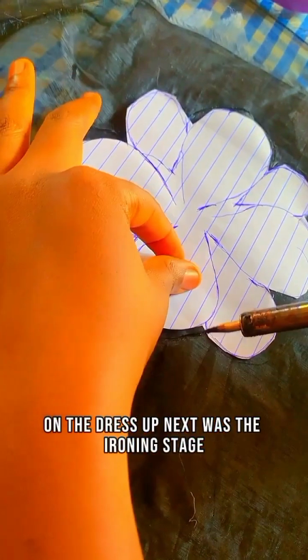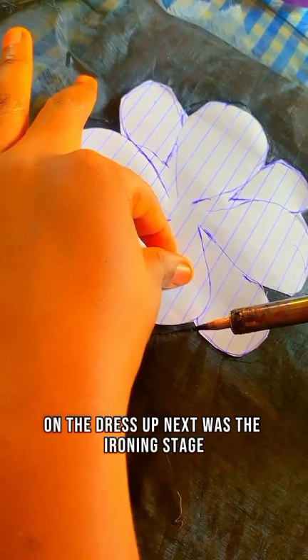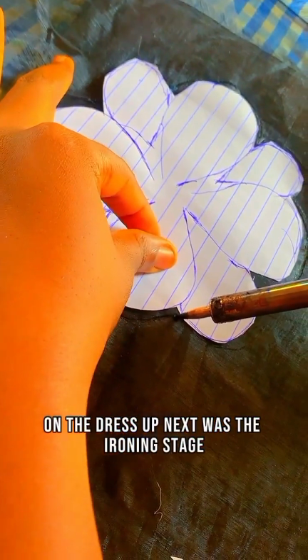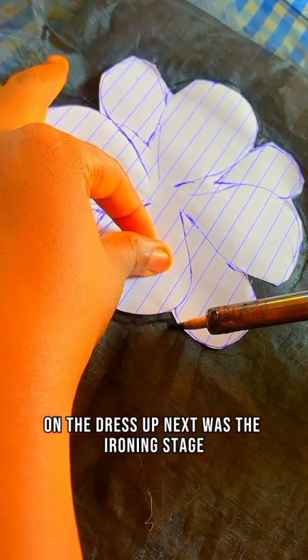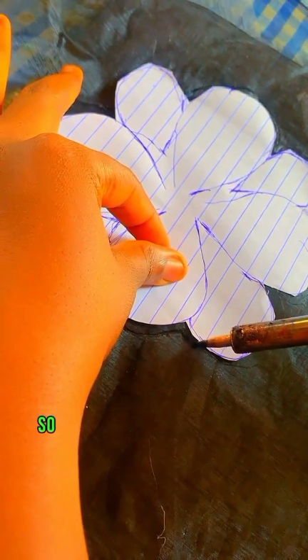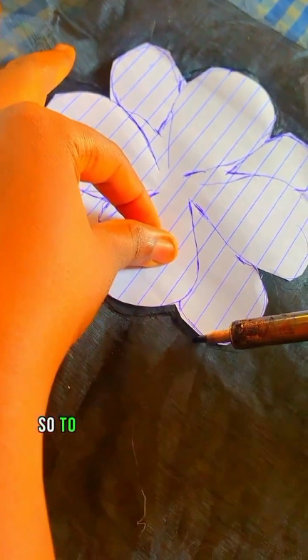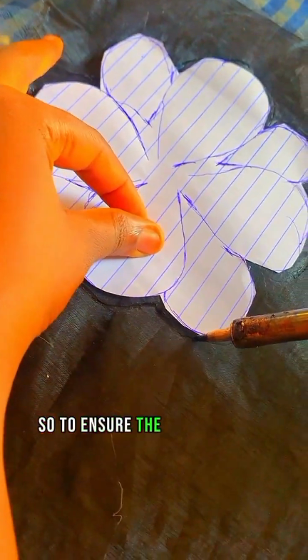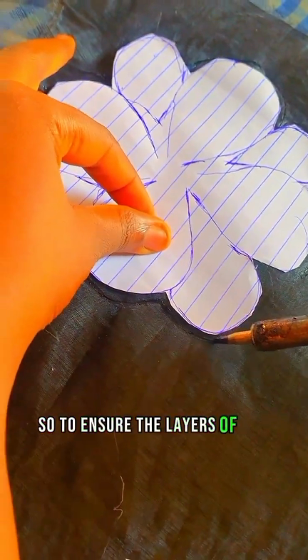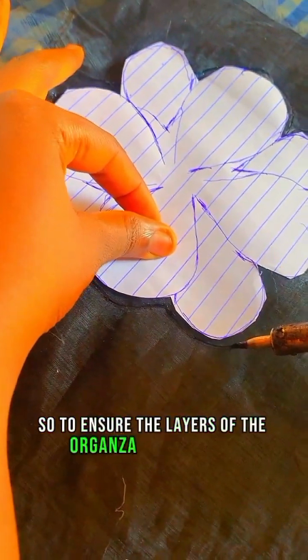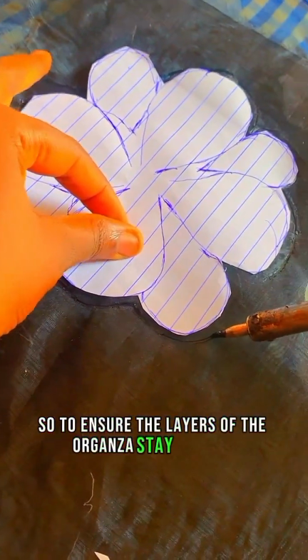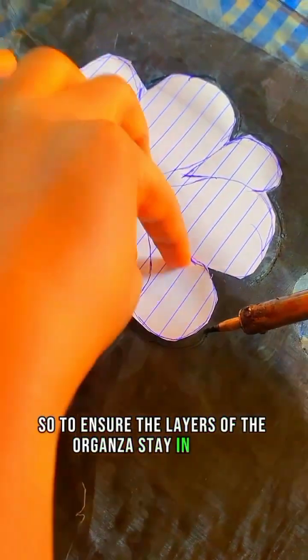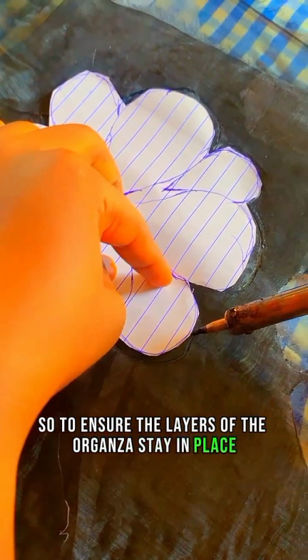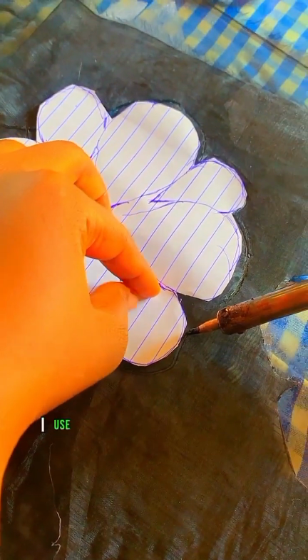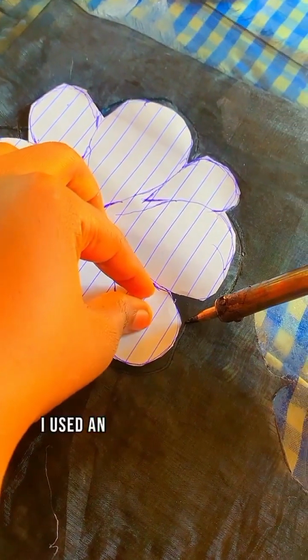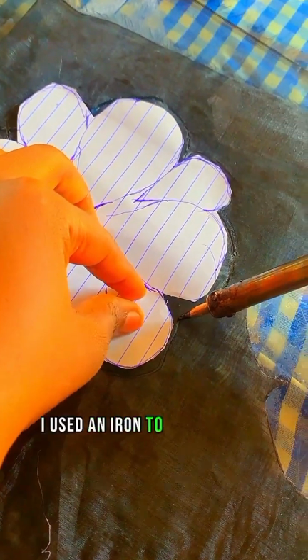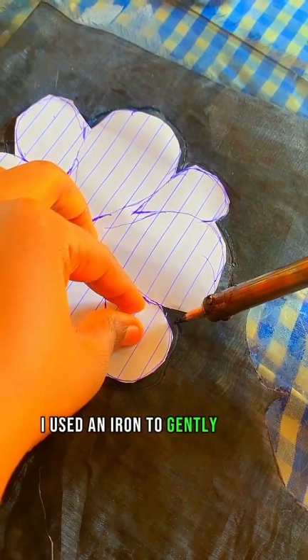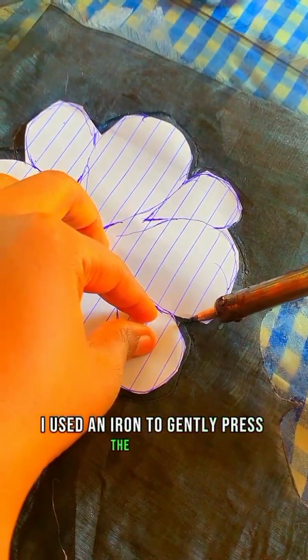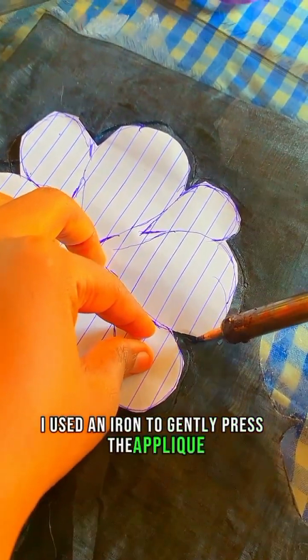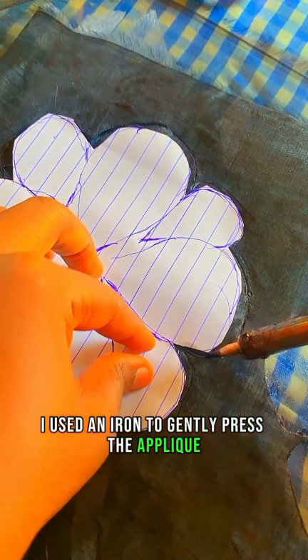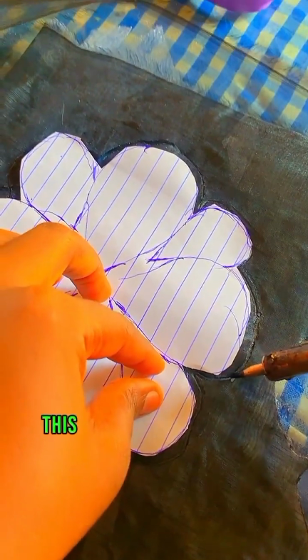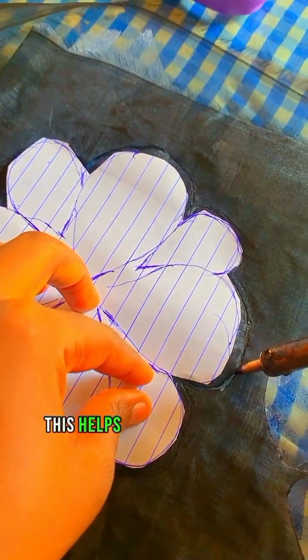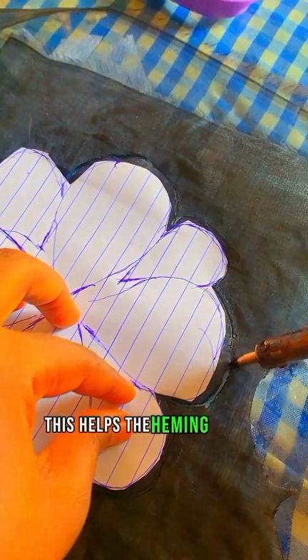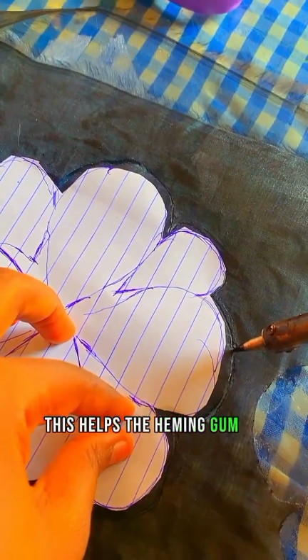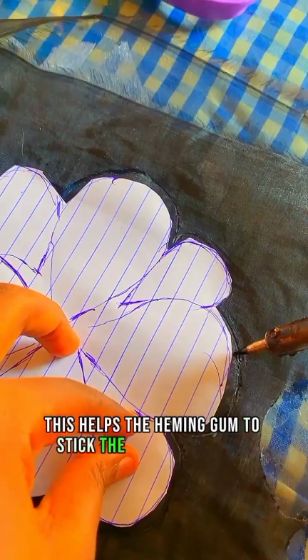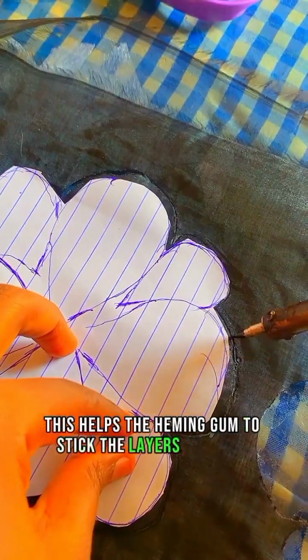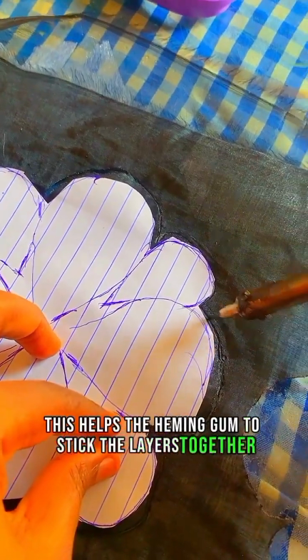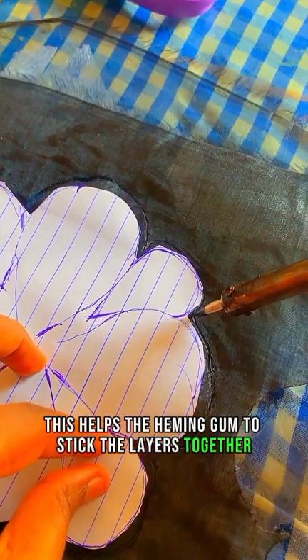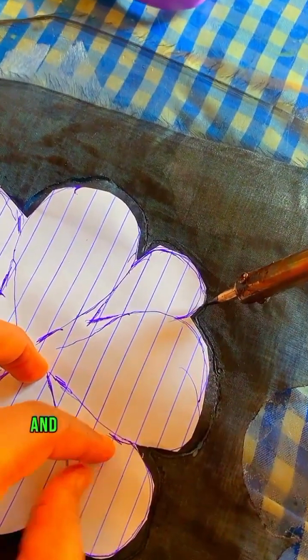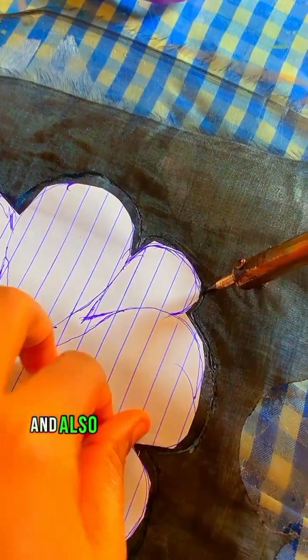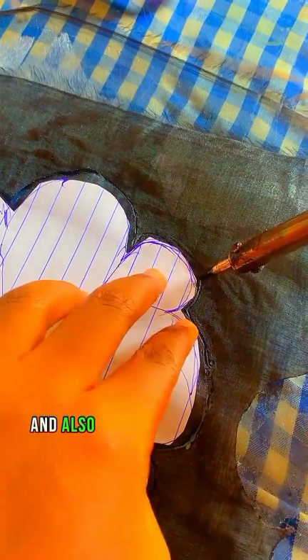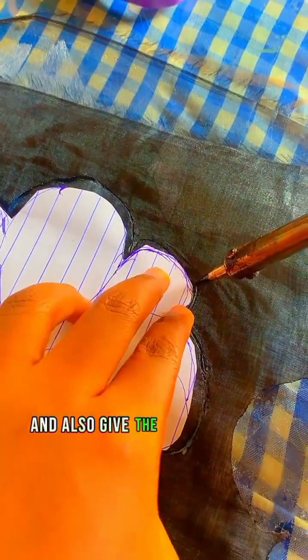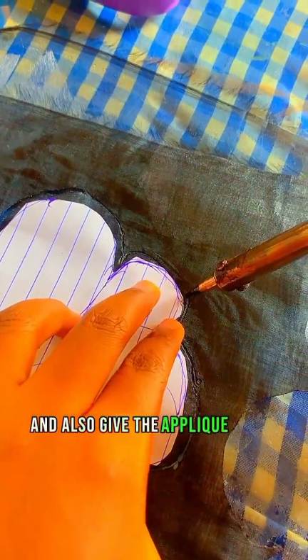The next stage was ironing. To ensure the layers of organza stay in place, I used an iron to gently press the appliqué. This helped the hemming gum to stick the layers together and also gave the appliqué a very smooth finish.